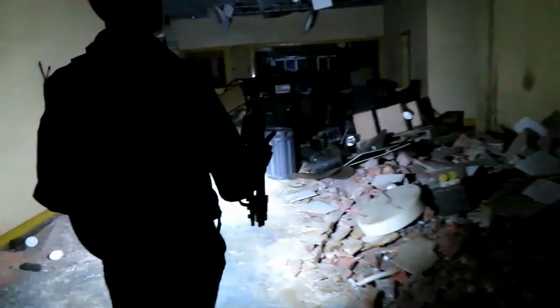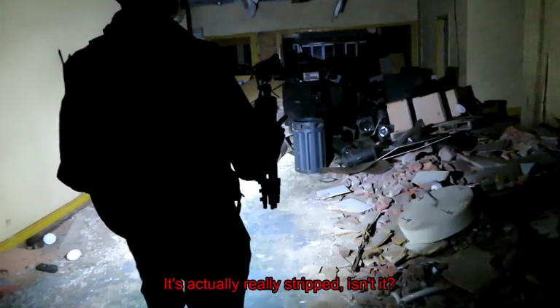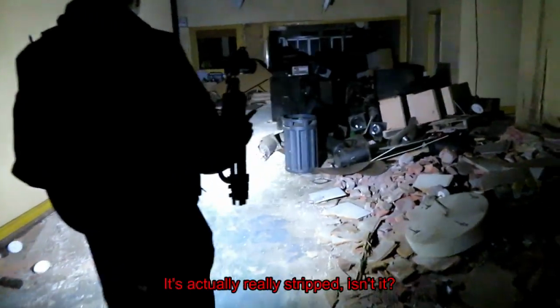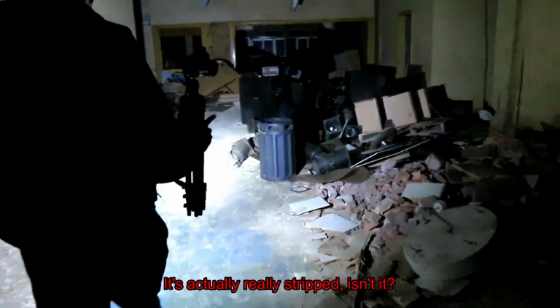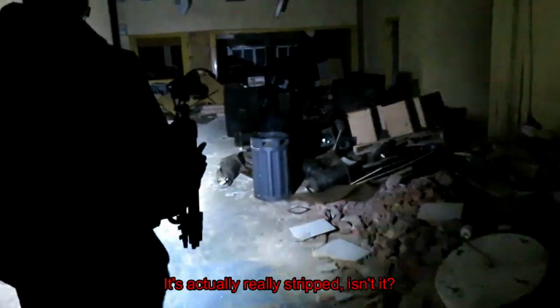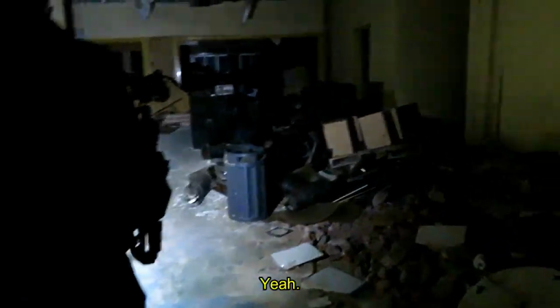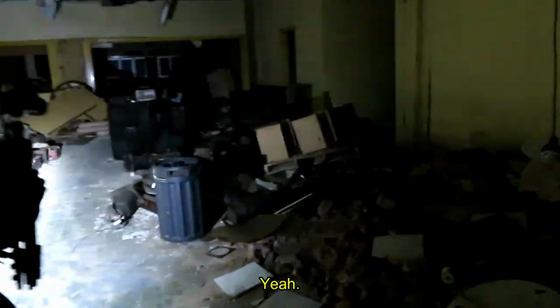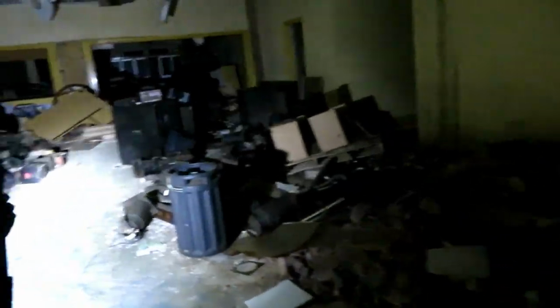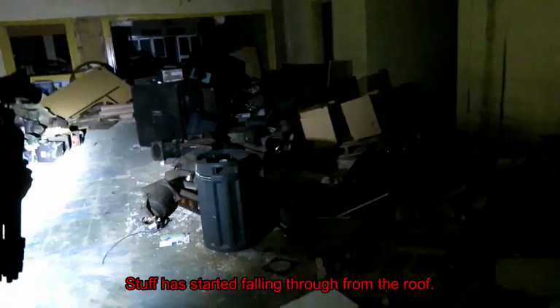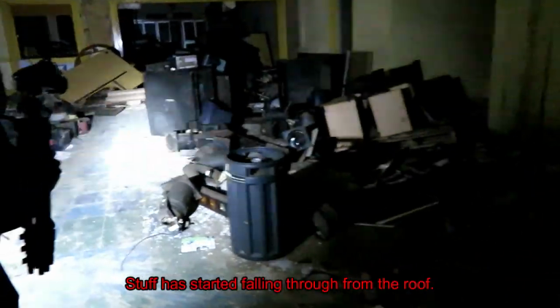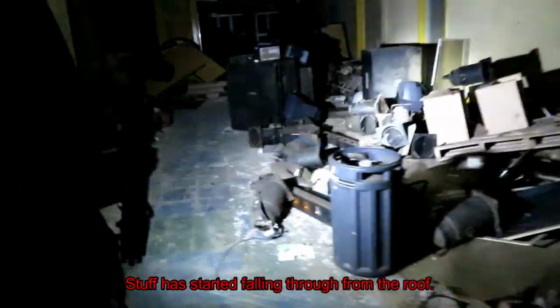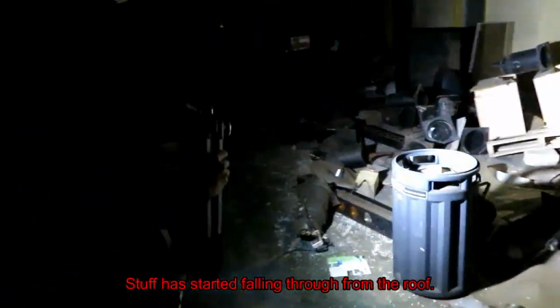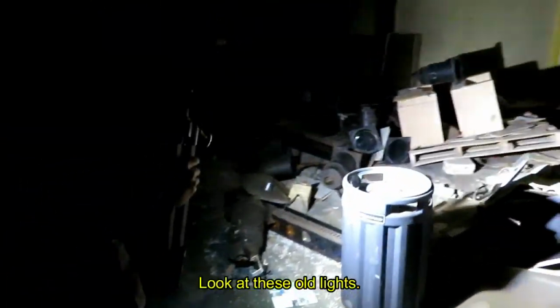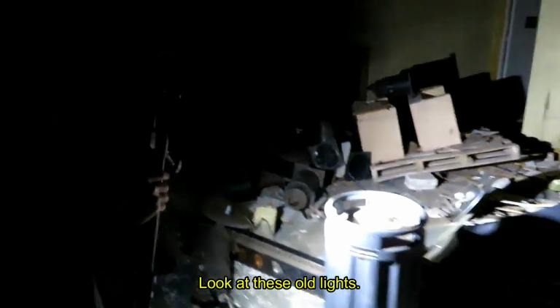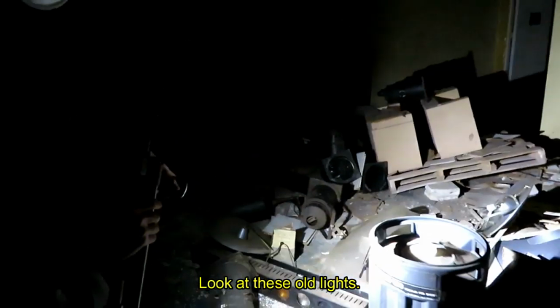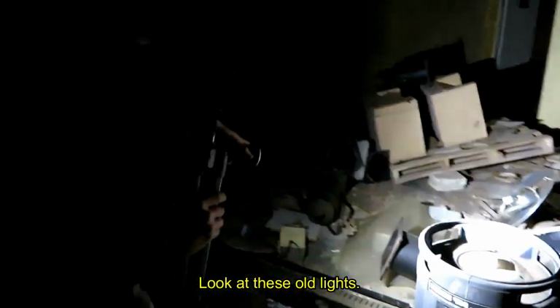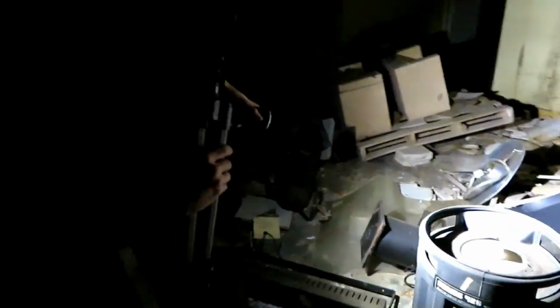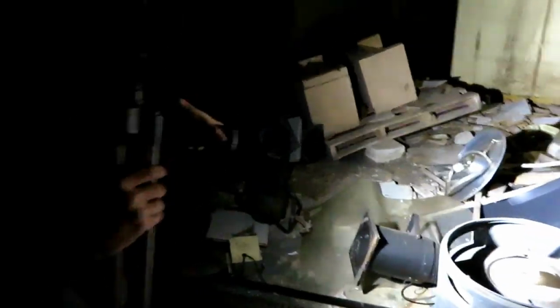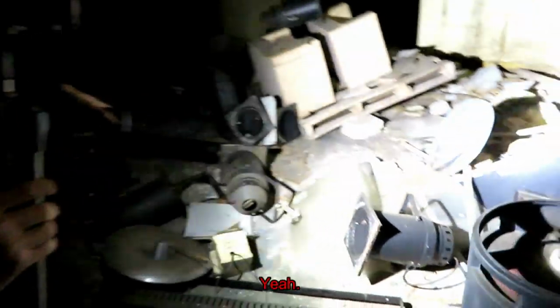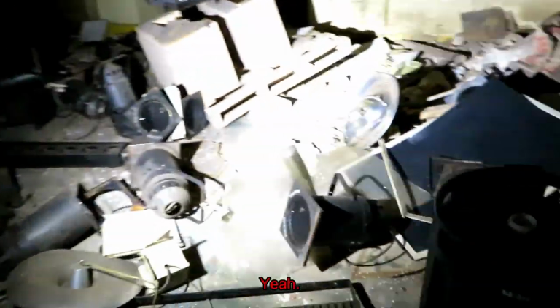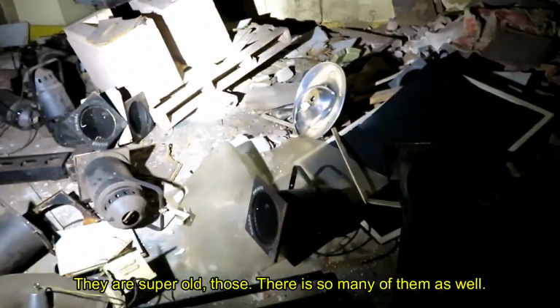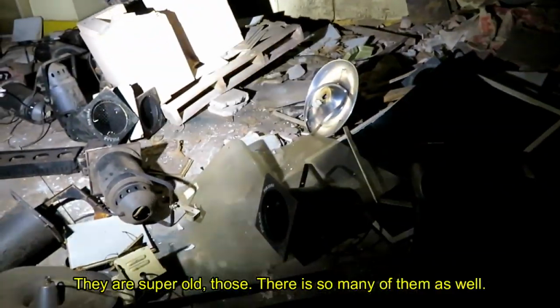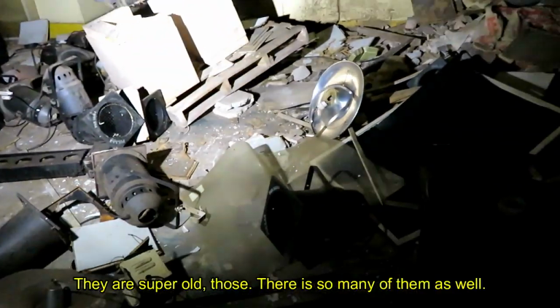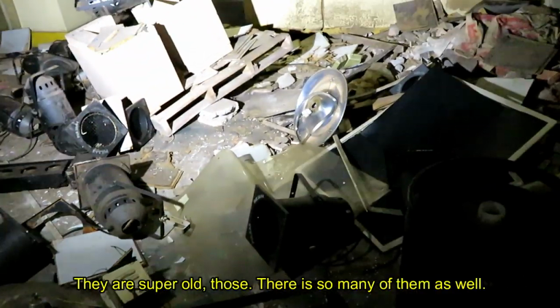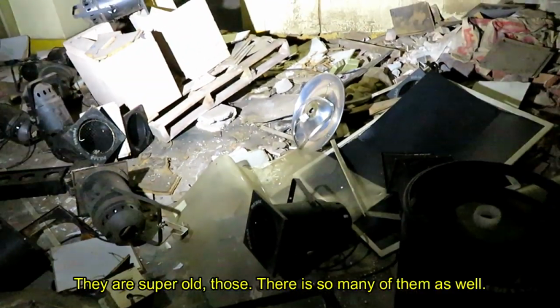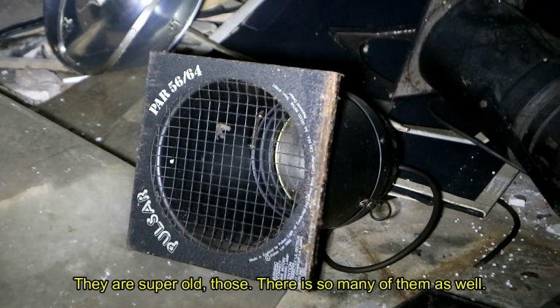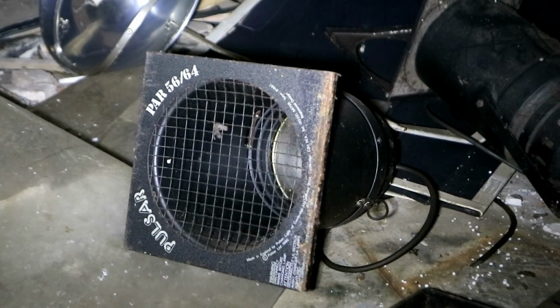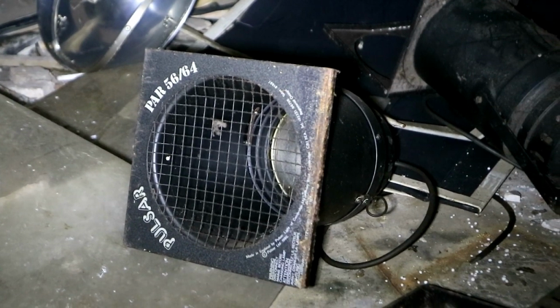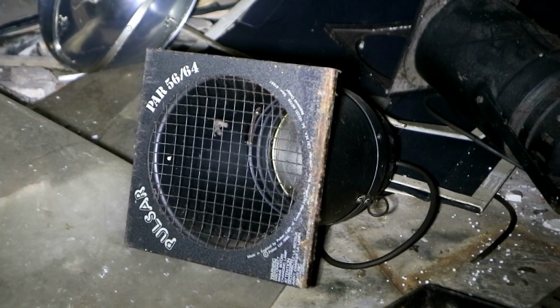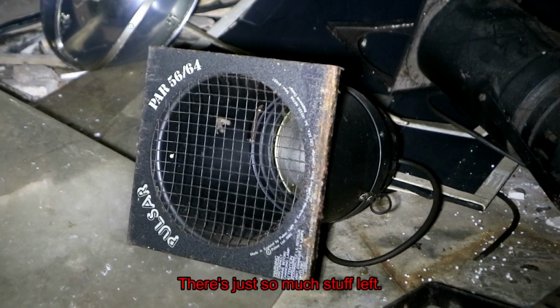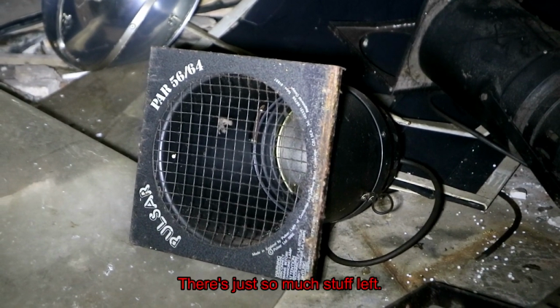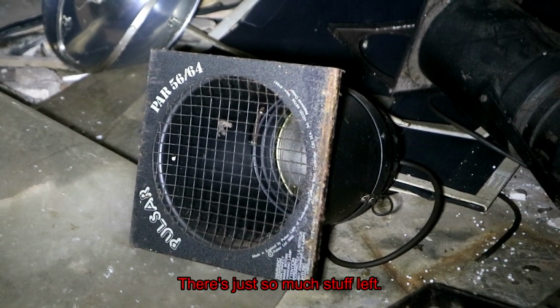It's actually really strict. Stuff started falling through the roof. There's old lights — super old, so many of them as well. There's just so much stuff left.